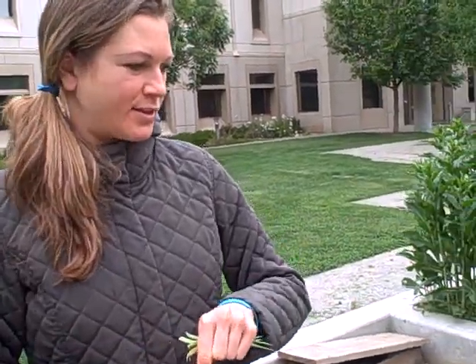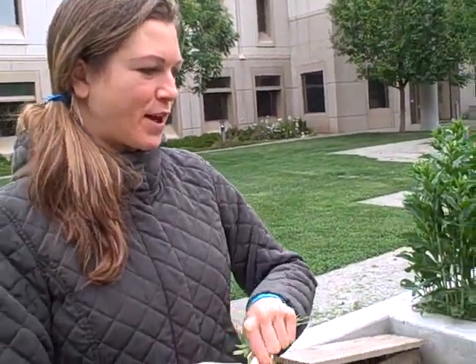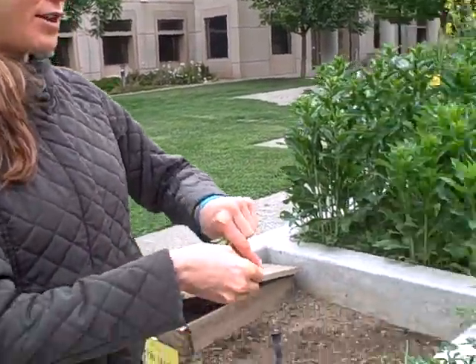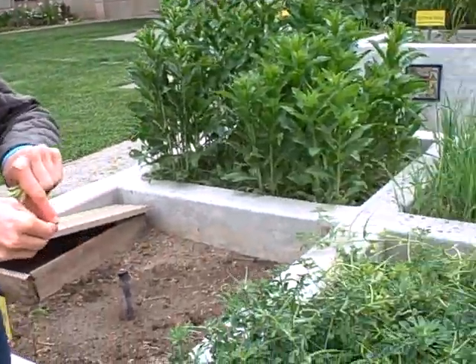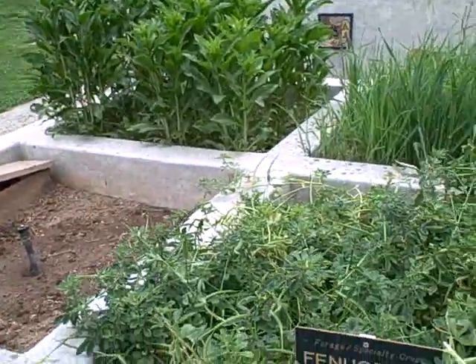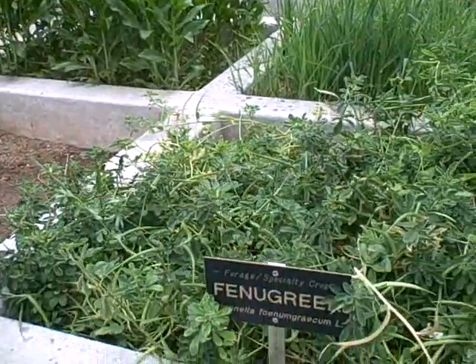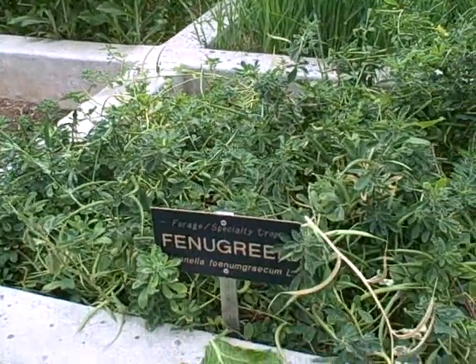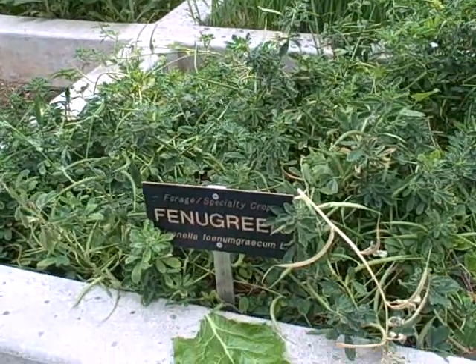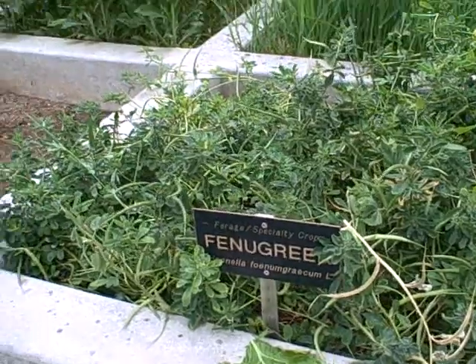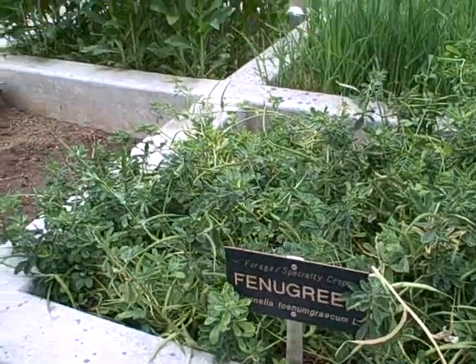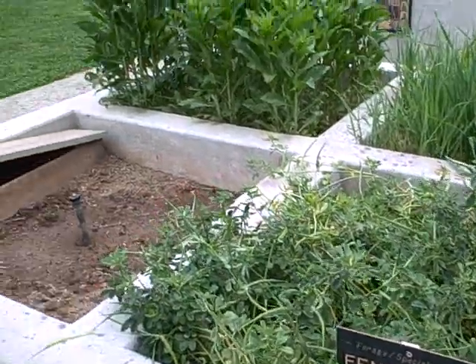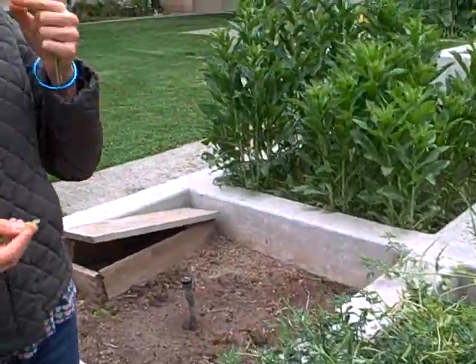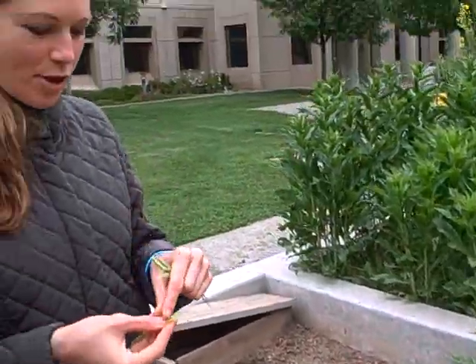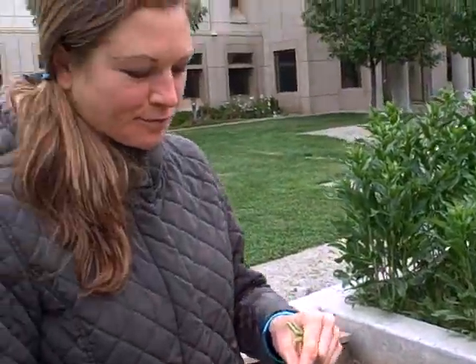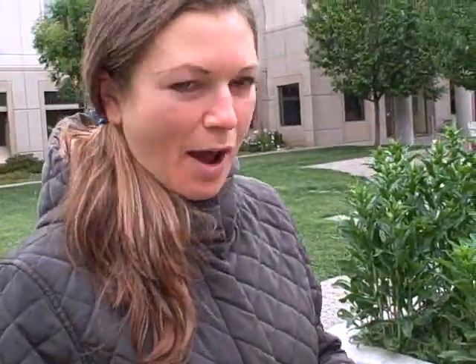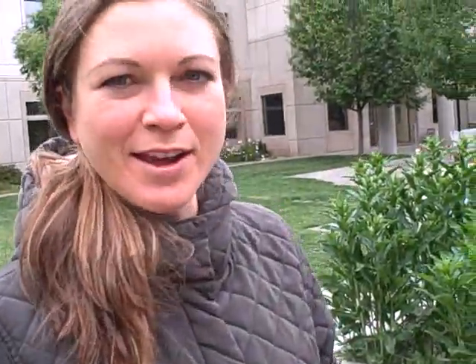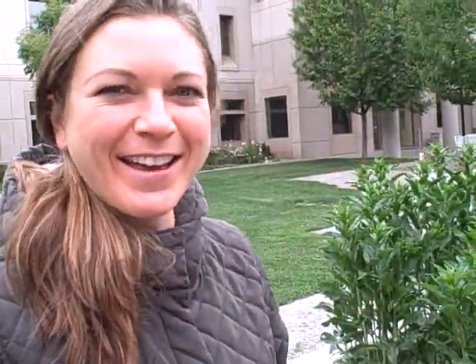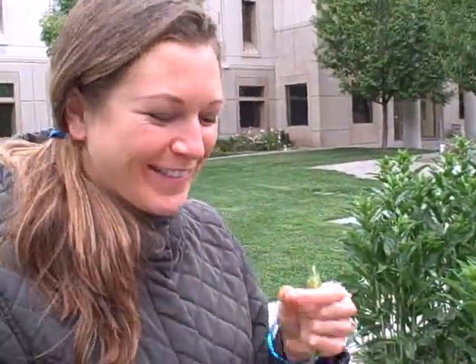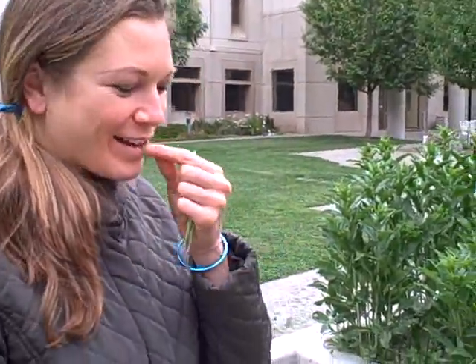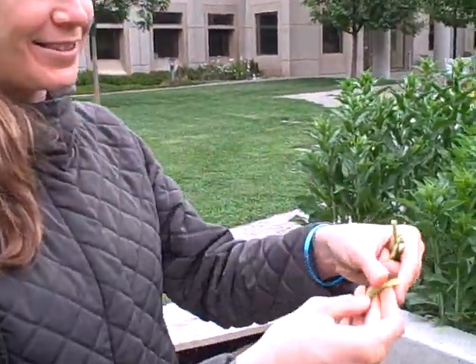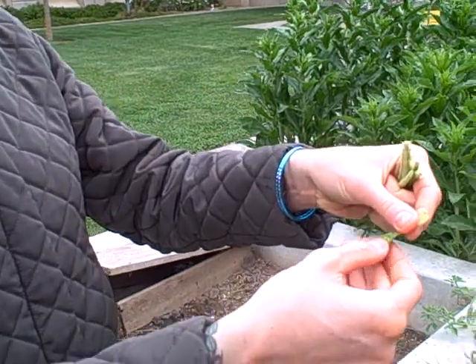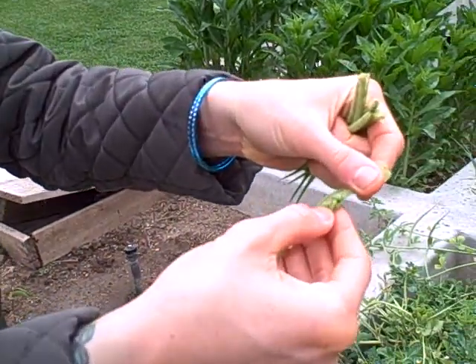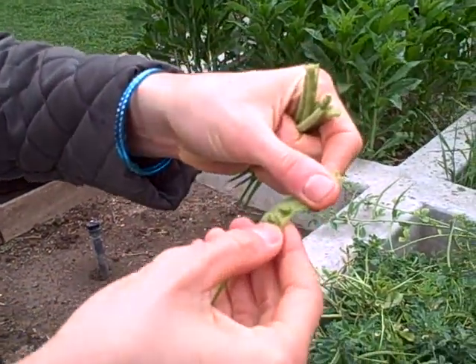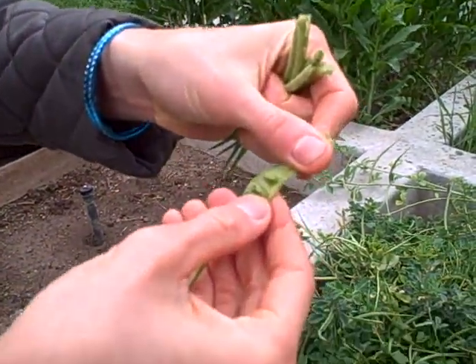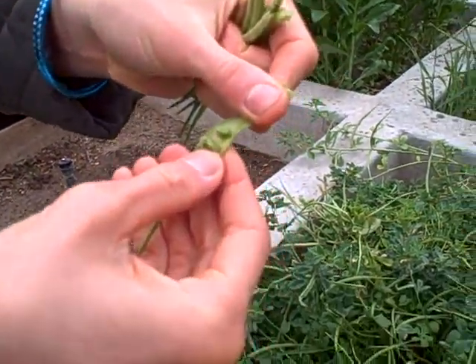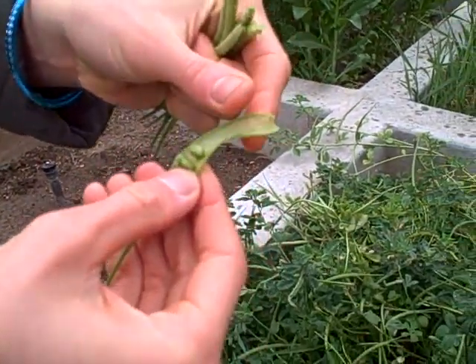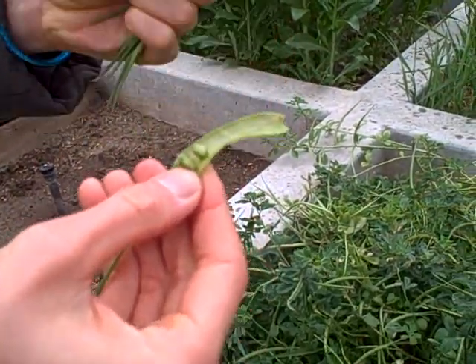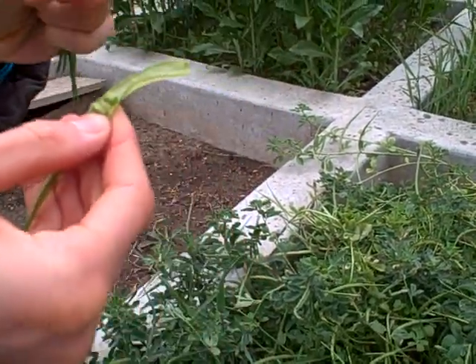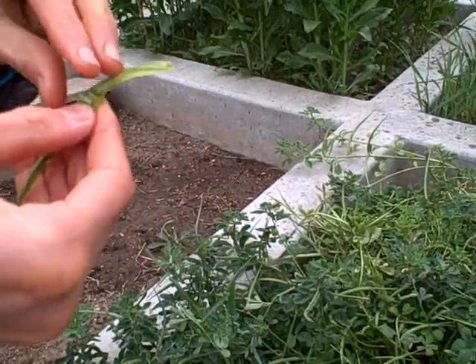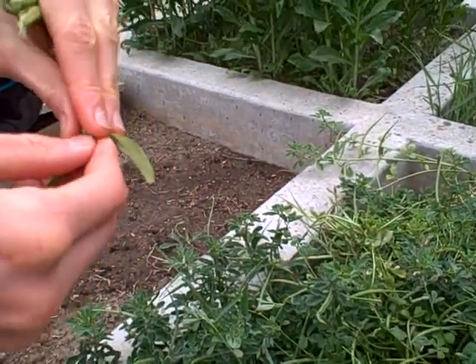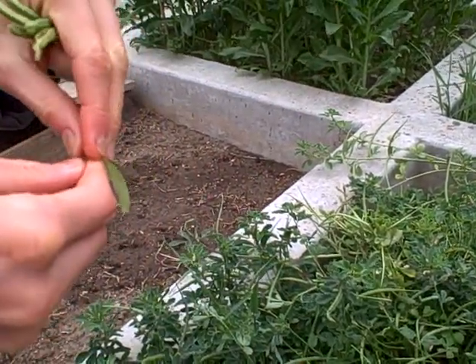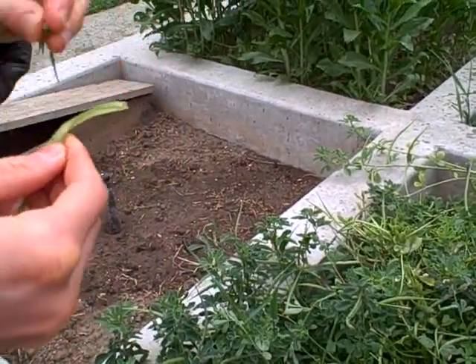This is fenugreek. It's good for digestion and it helps if you get gas when you eat. So I'm eating it. And it comes in these — you can get these. When I lived at home I used to sprout these, if you remember.